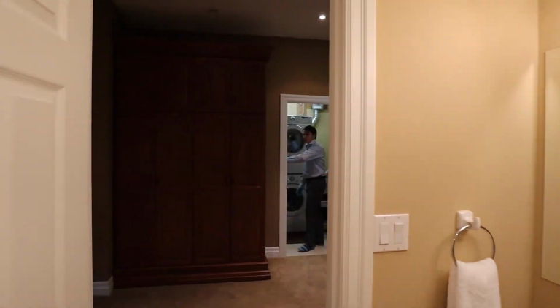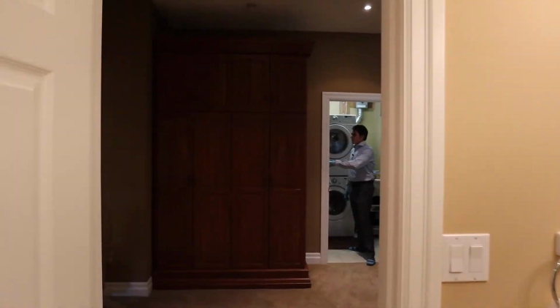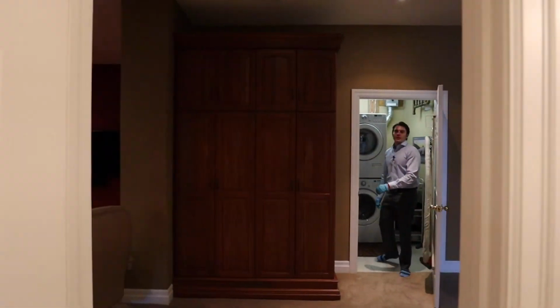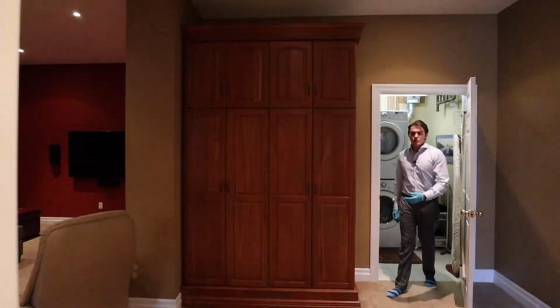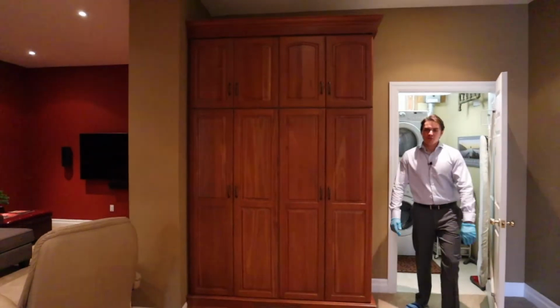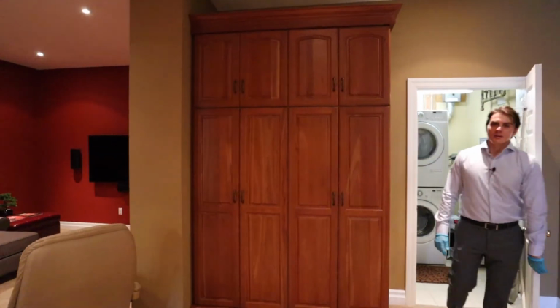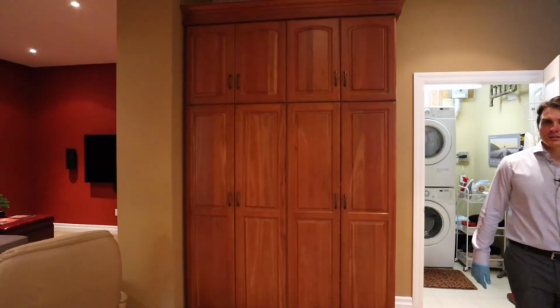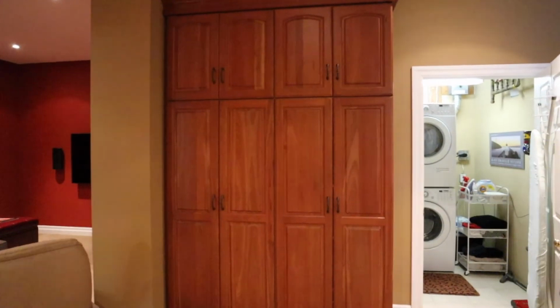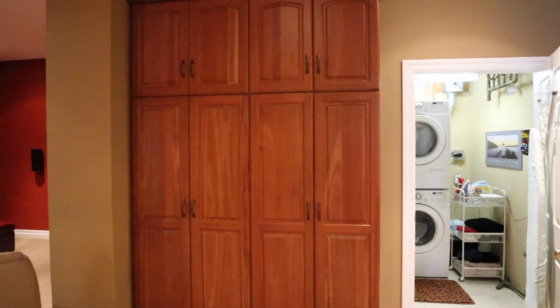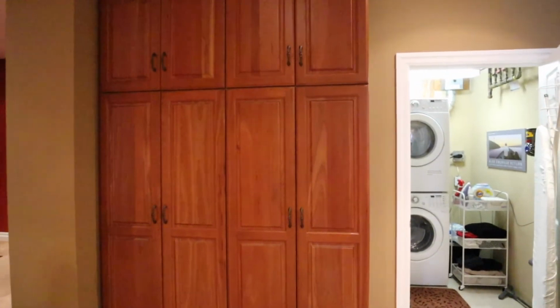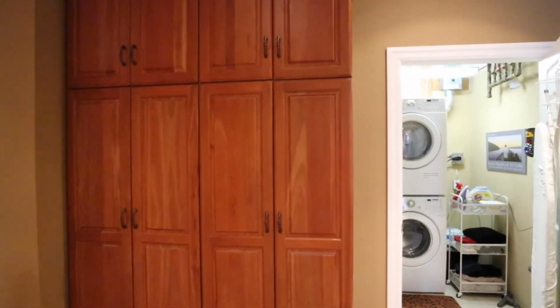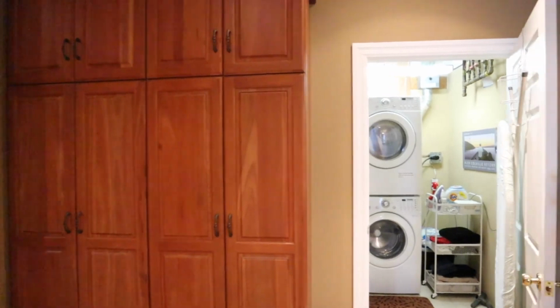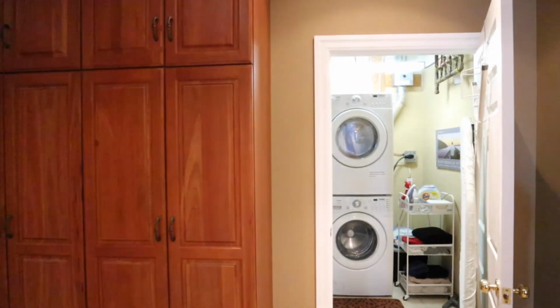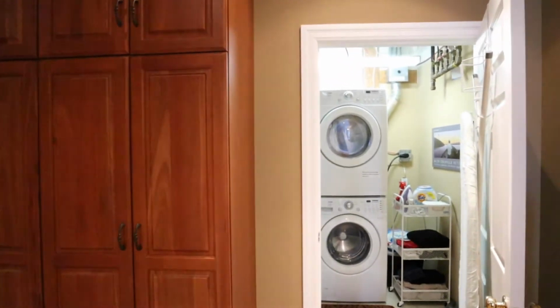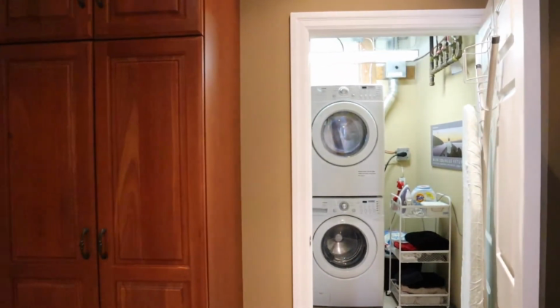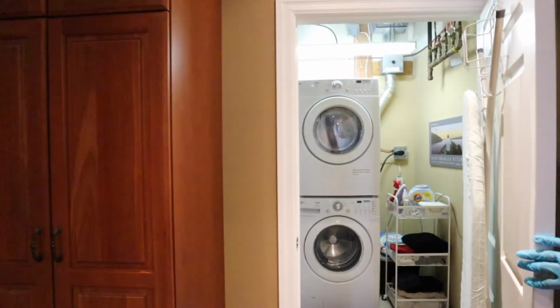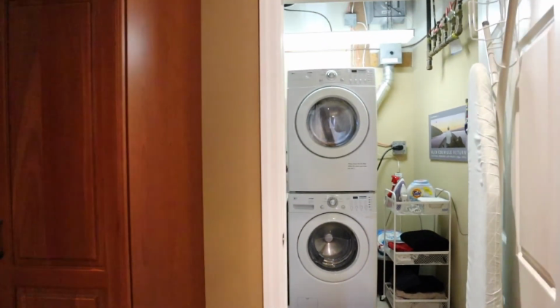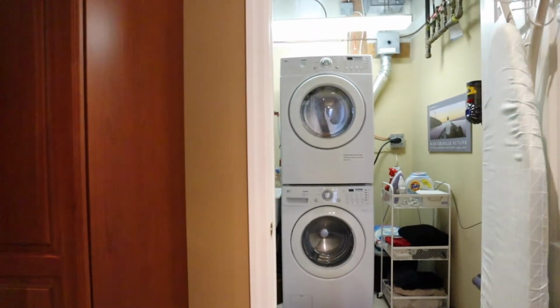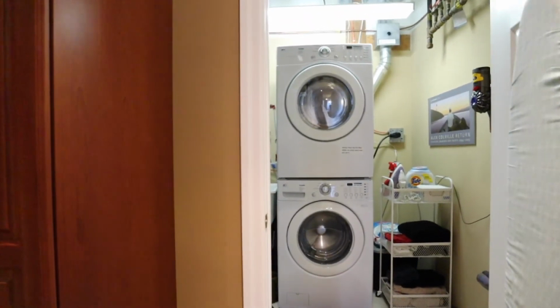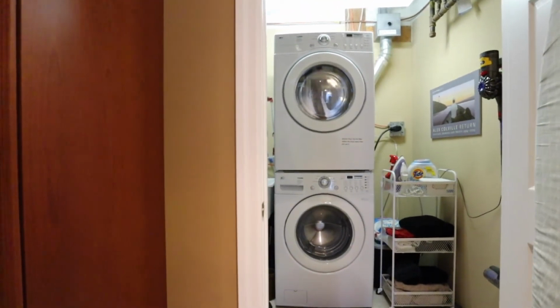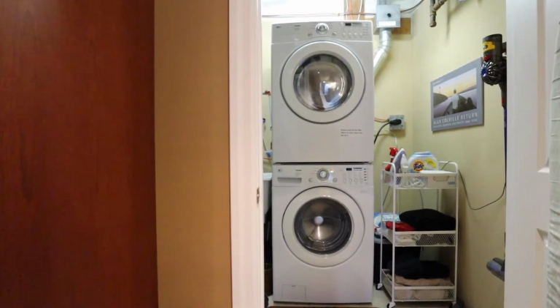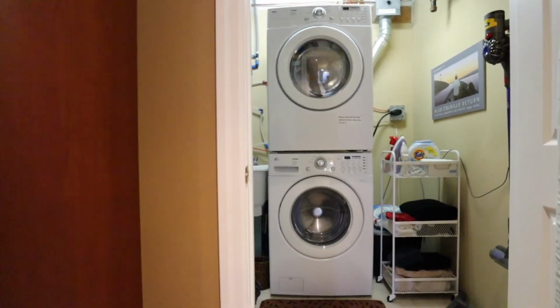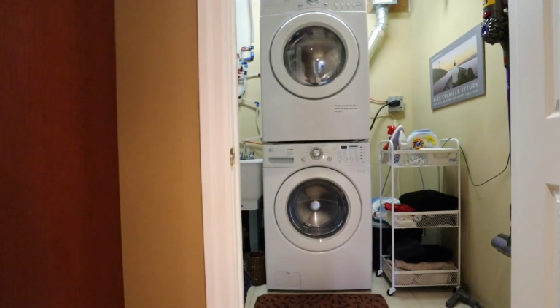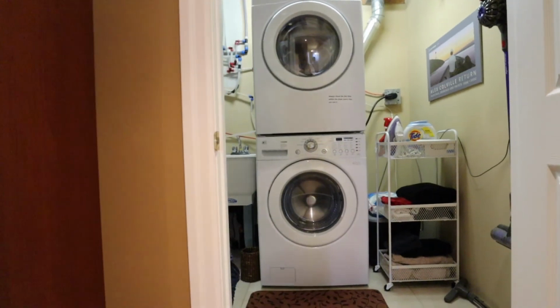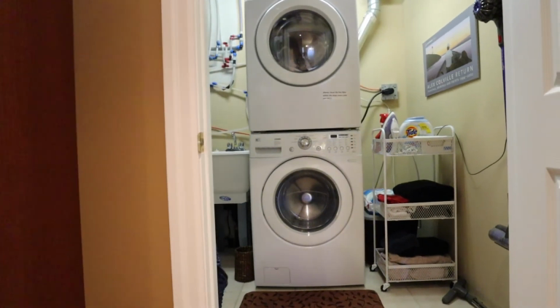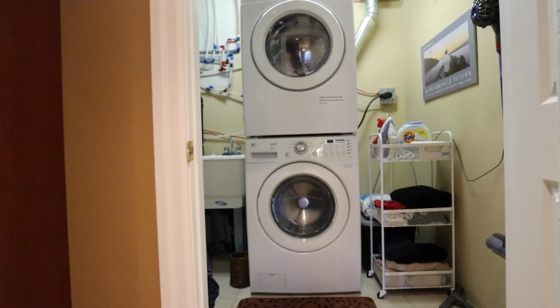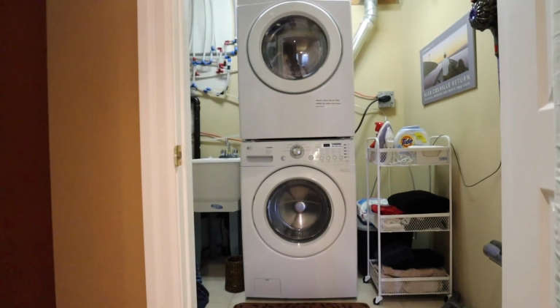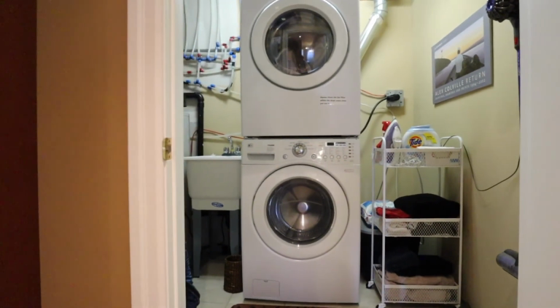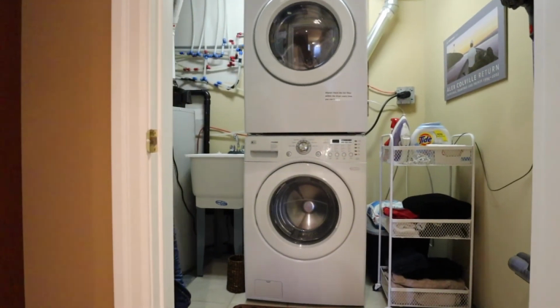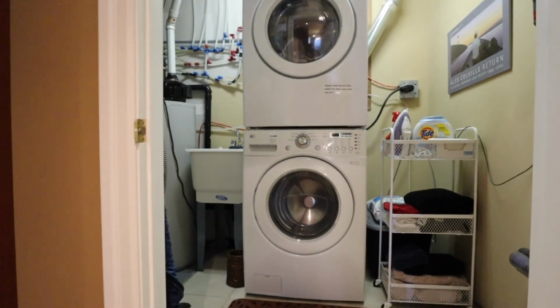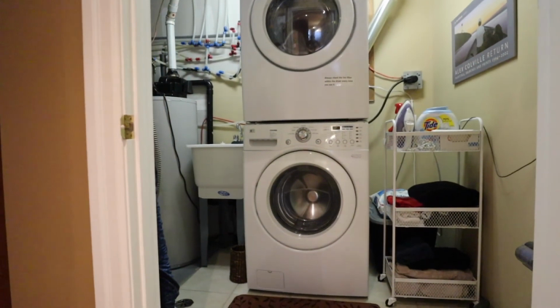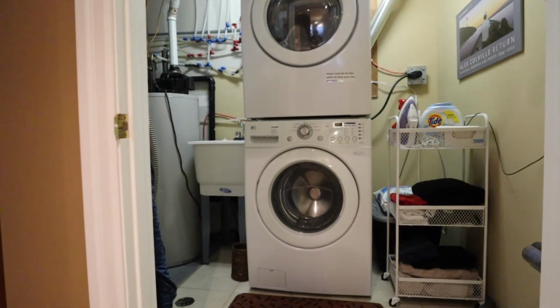There's a nice little laundry space down here as well with a full washing basin, and this is also where you house all of your heating and electrical systems for the home — nice and tucked away.